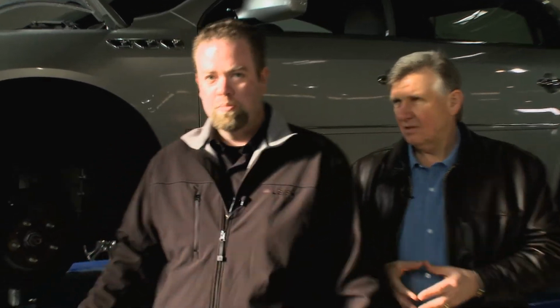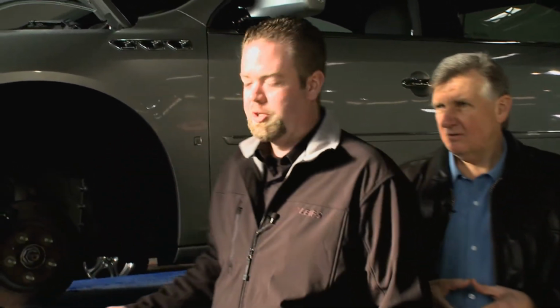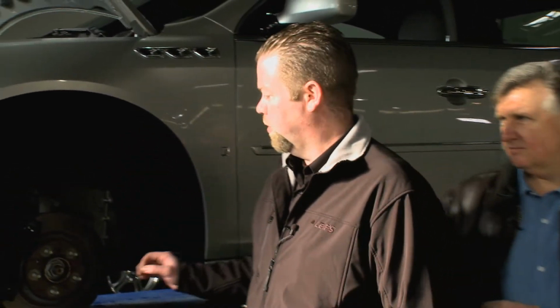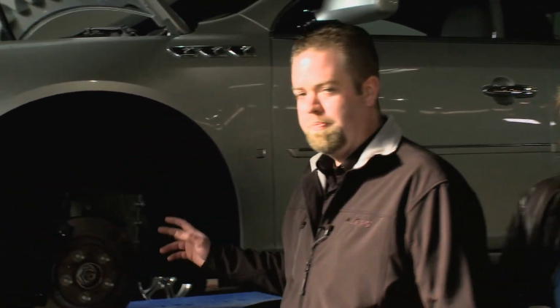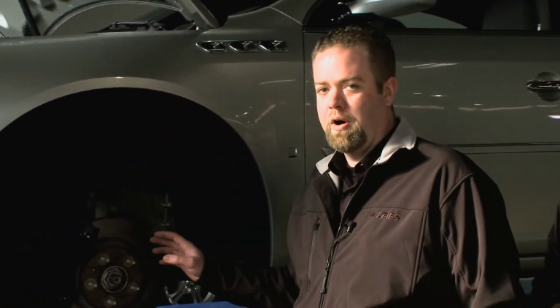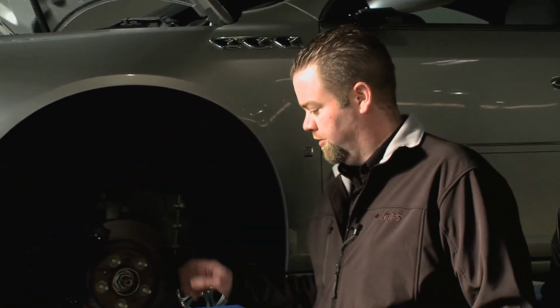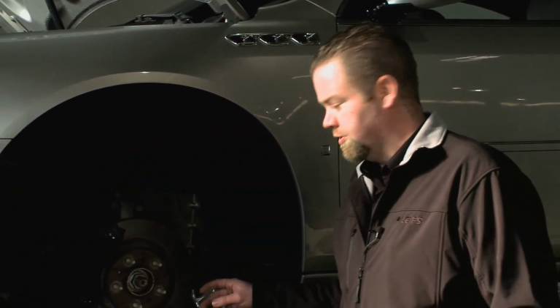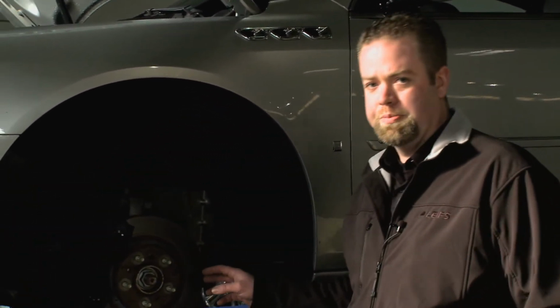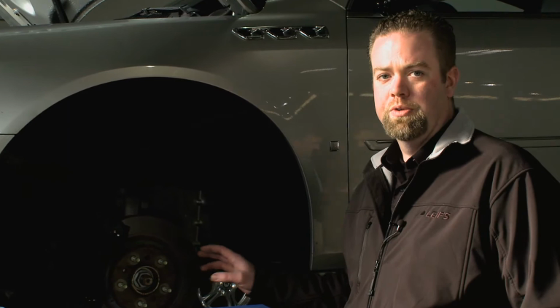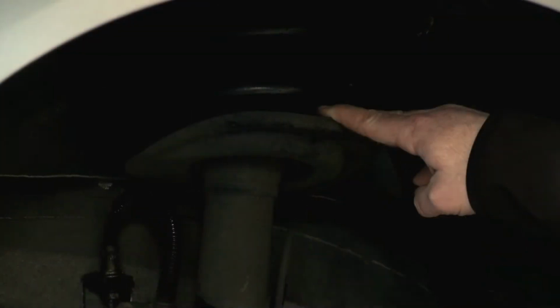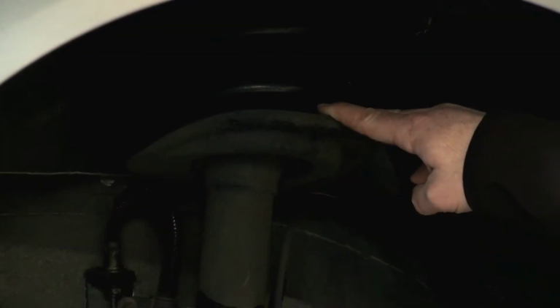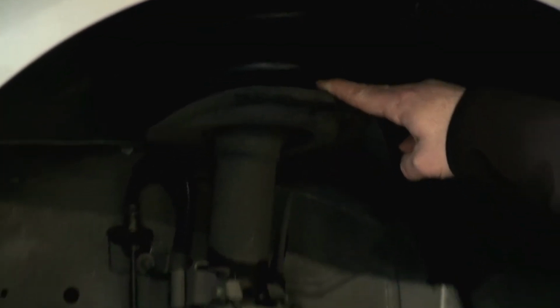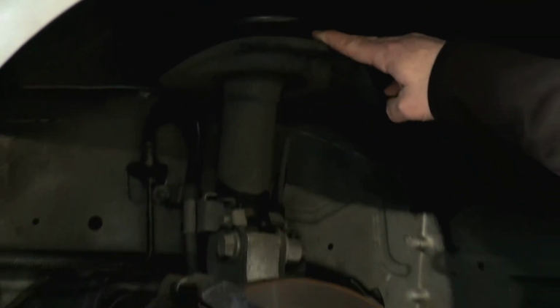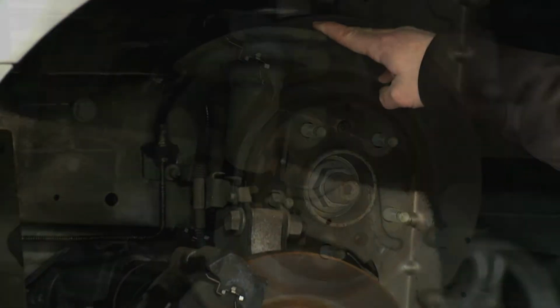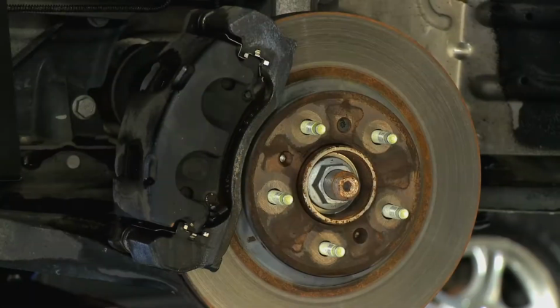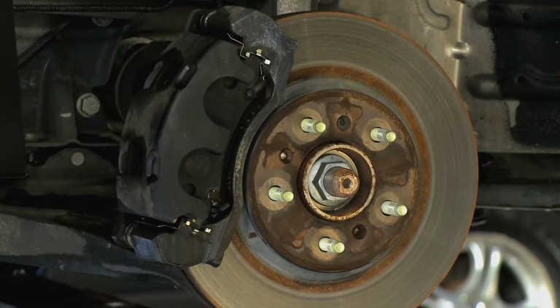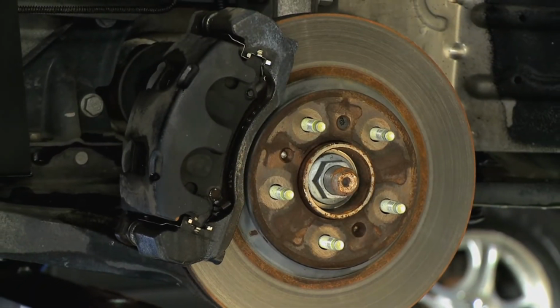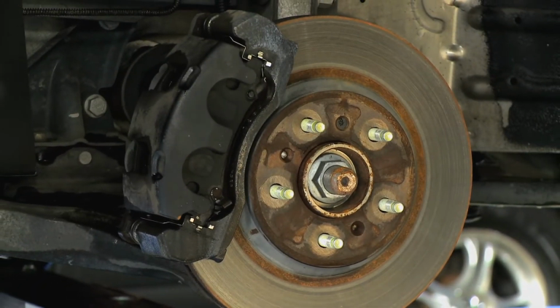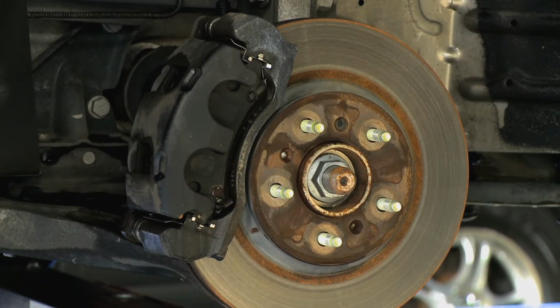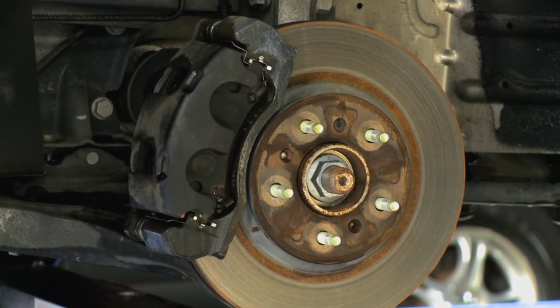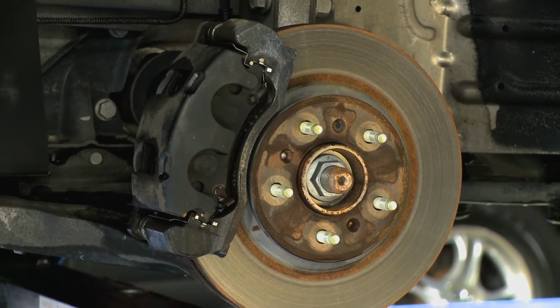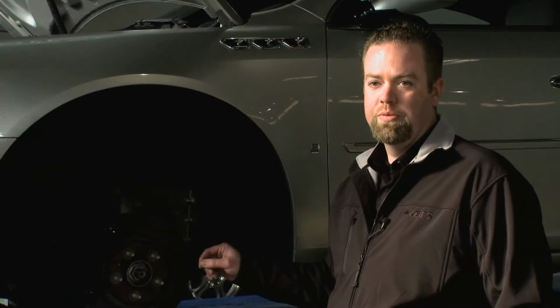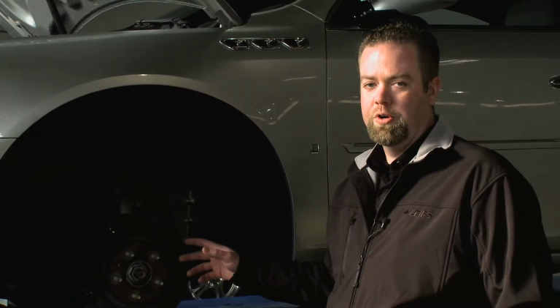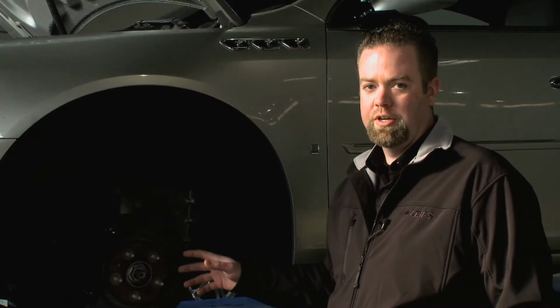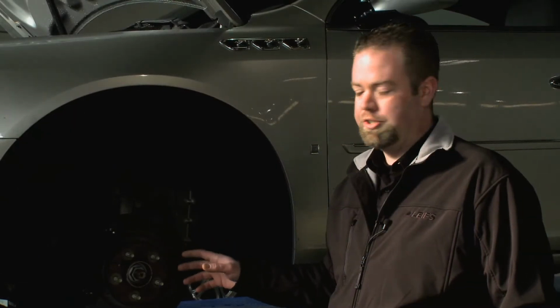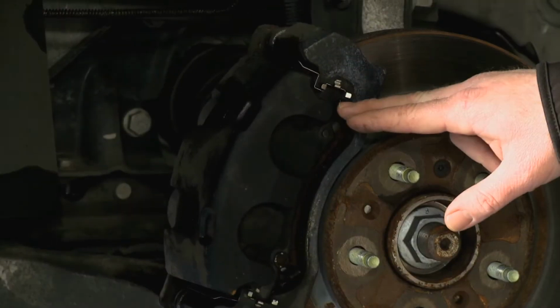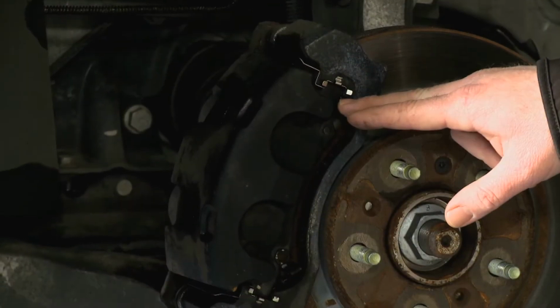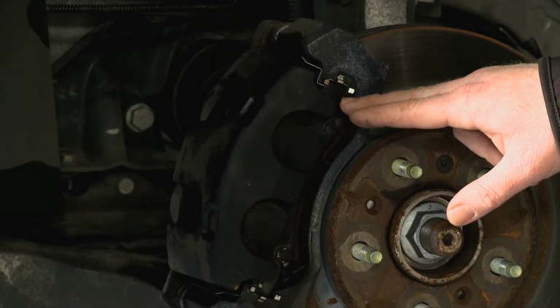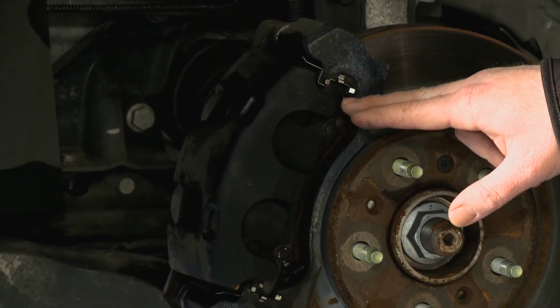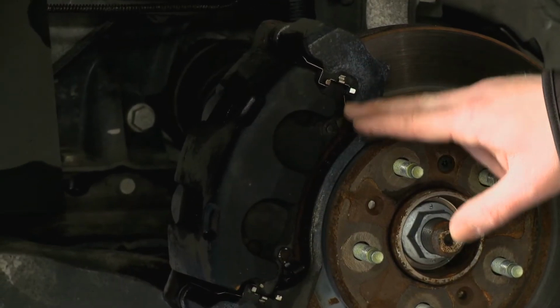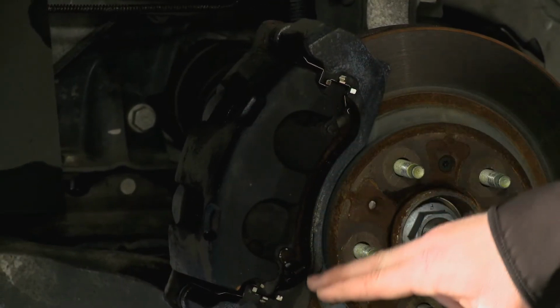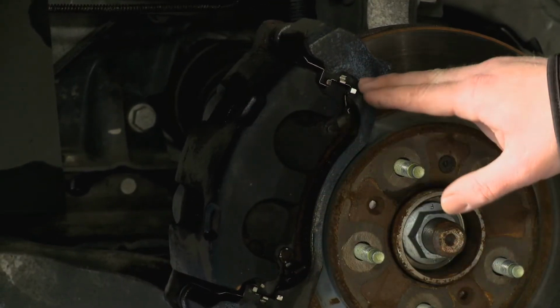Probably the most important part of the 36-point inspection would be the undercarriage and the brakes, including suspension. These are two of the safety items that we really focus our attention to. The next thing we would look at is the thickness of the brake pad.